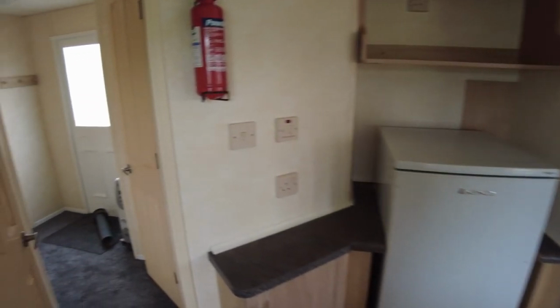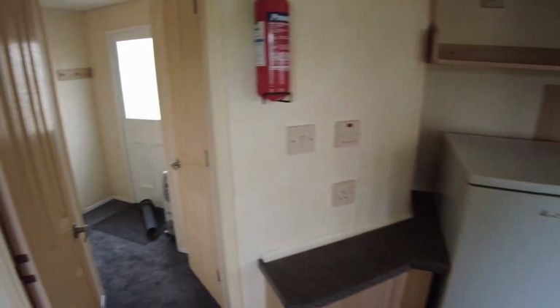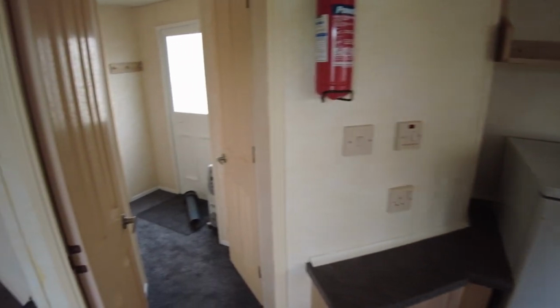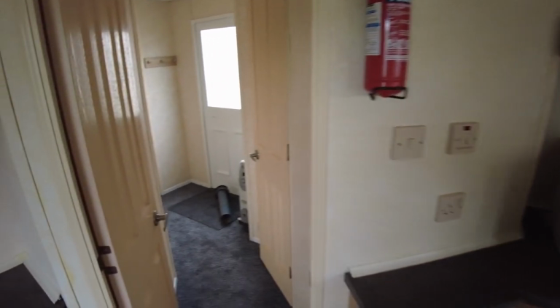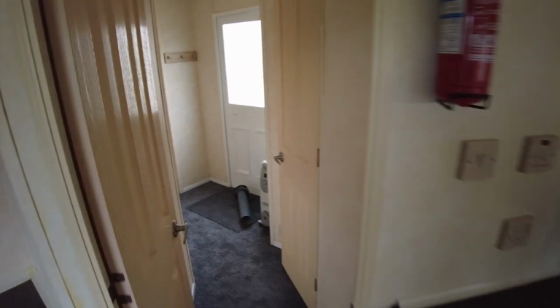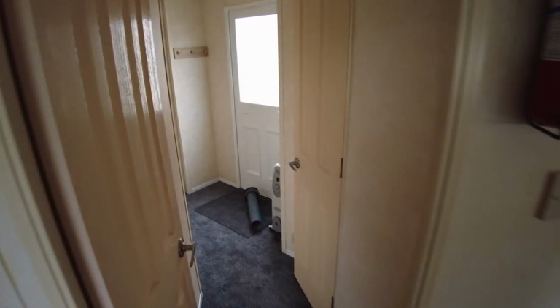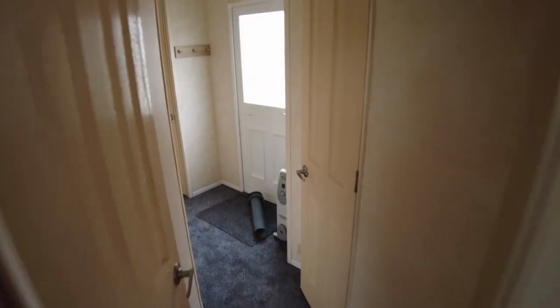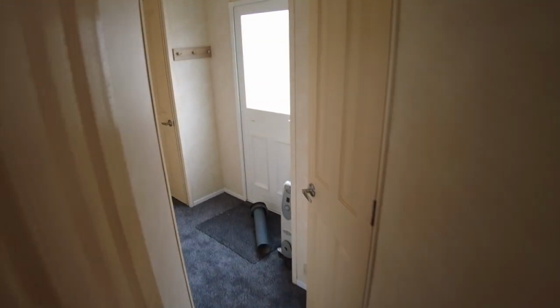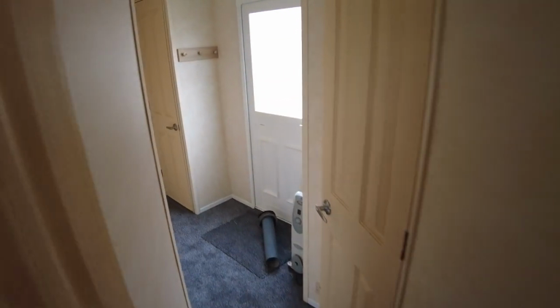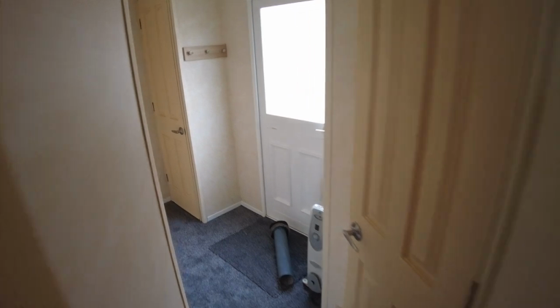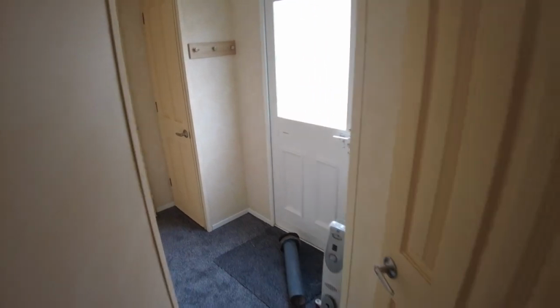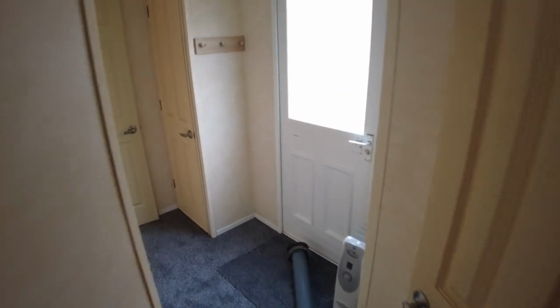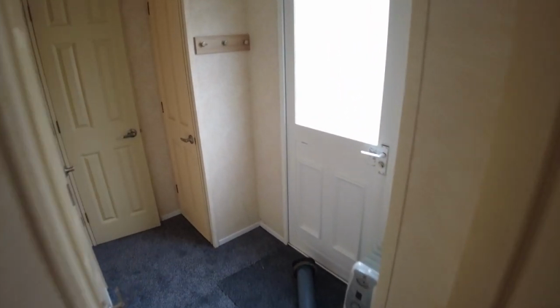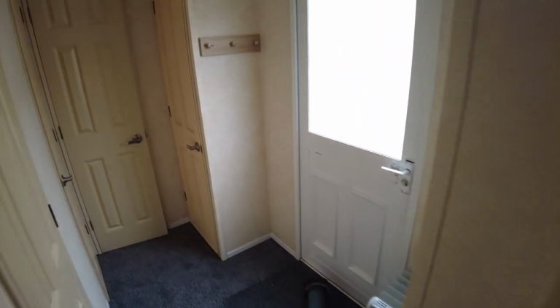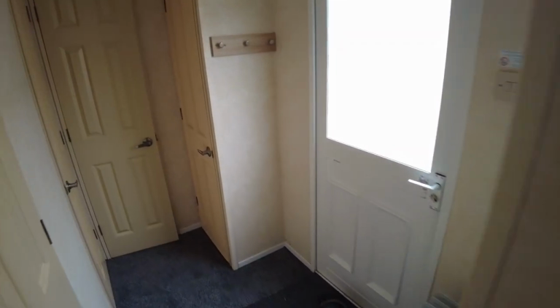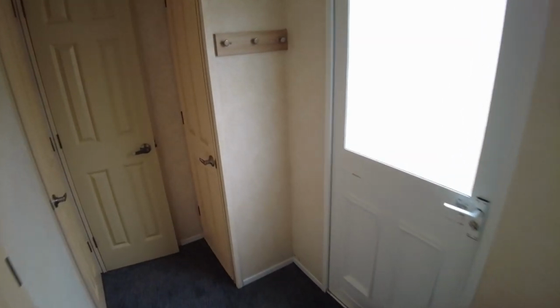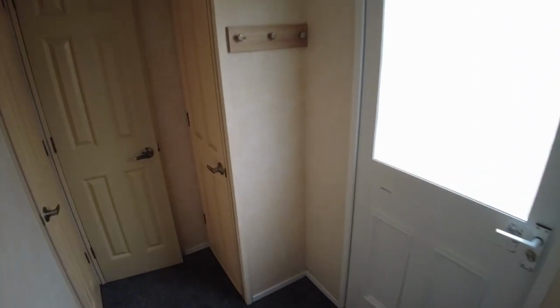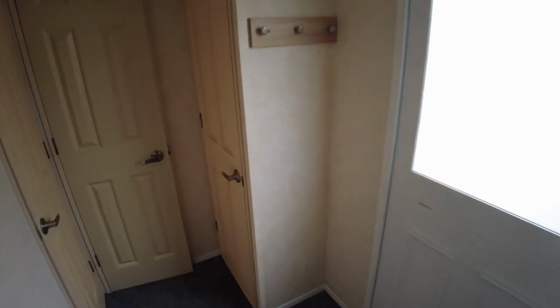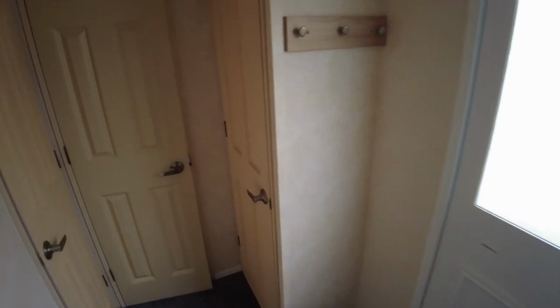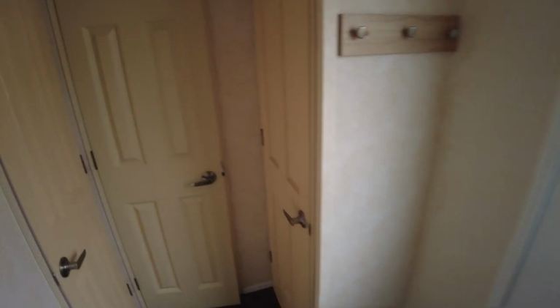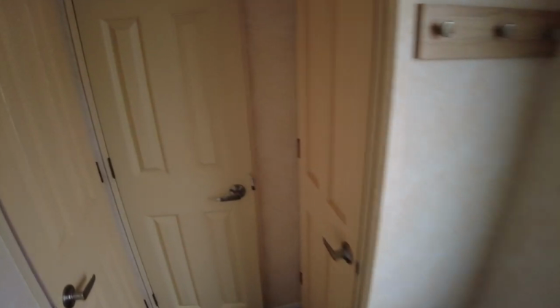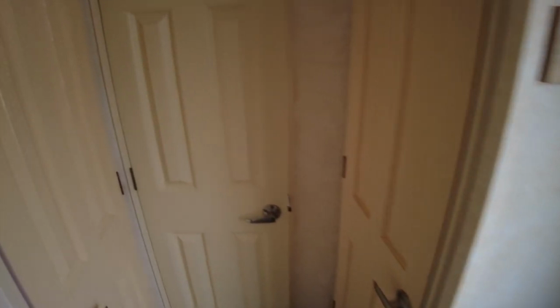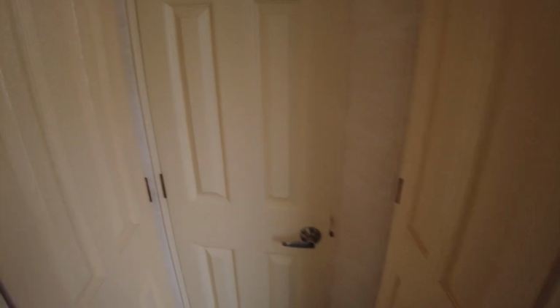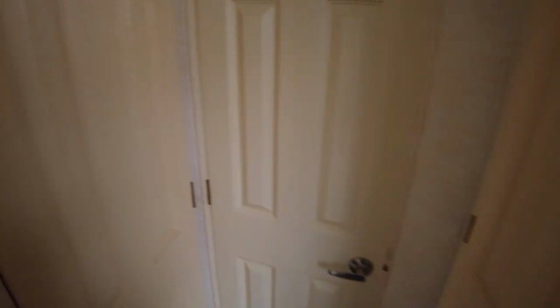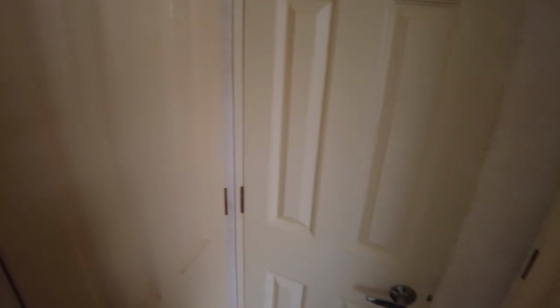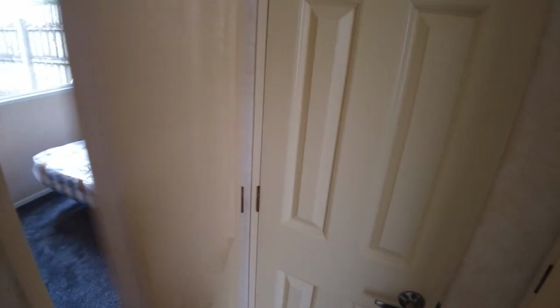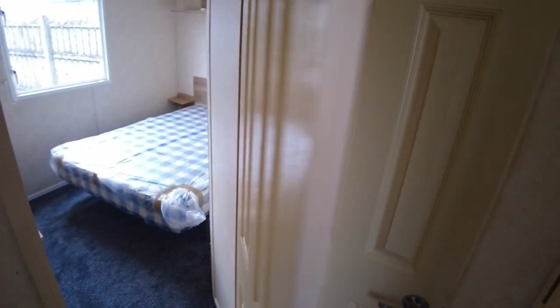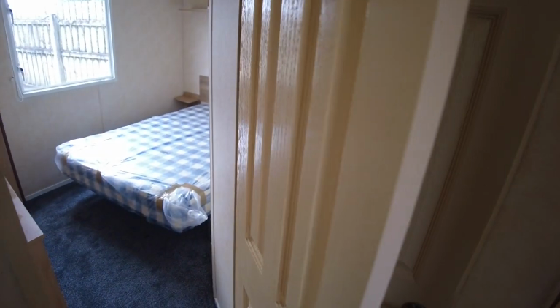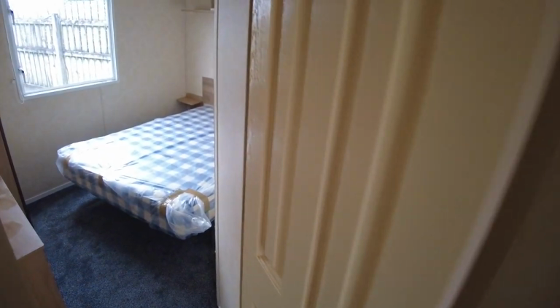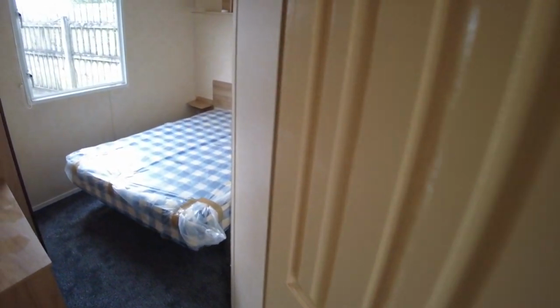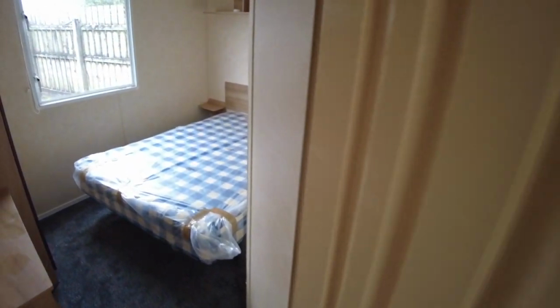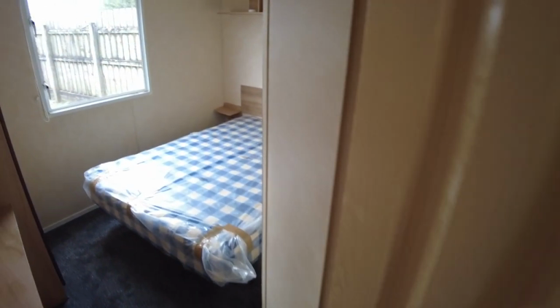There's a door here separating off the living area from the bedrooms. Stepping through into the hallway, we've got a second exterior door, so there are two ways in. Then we go to the back where the main bedroom is.